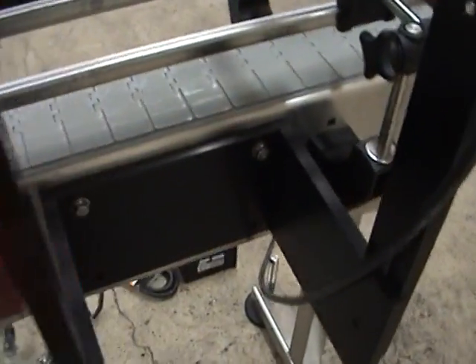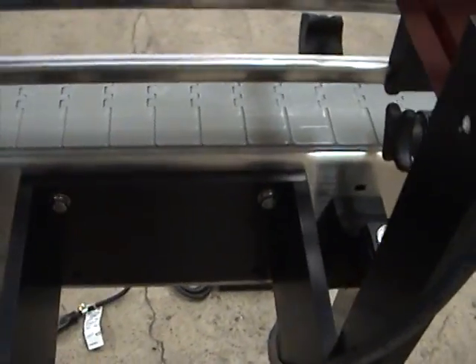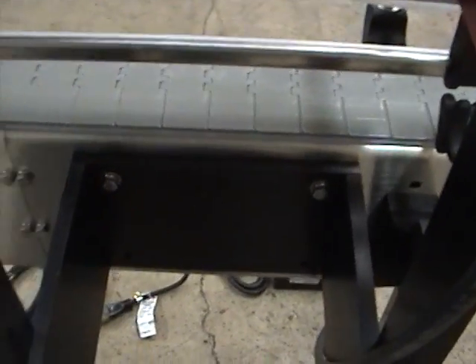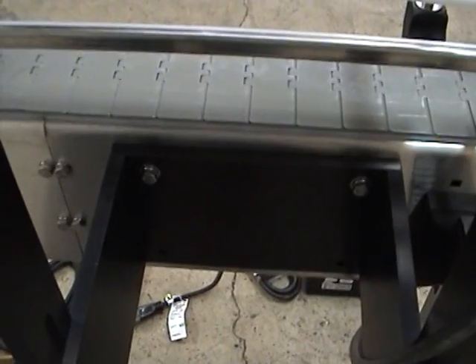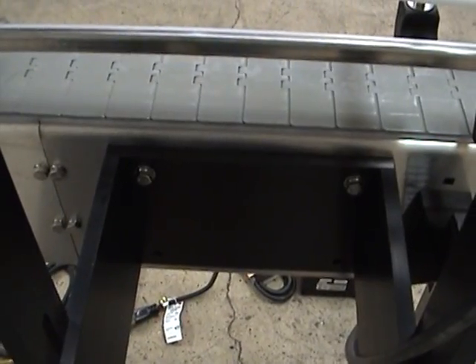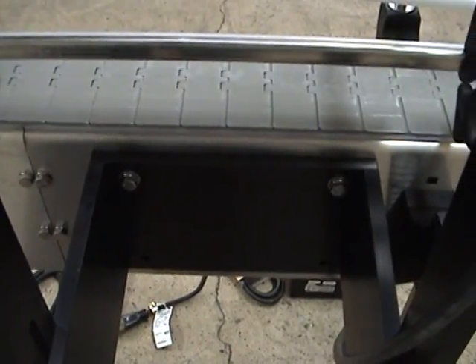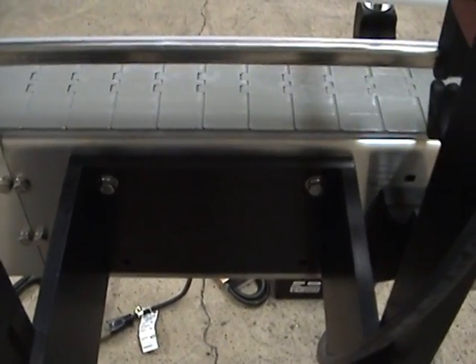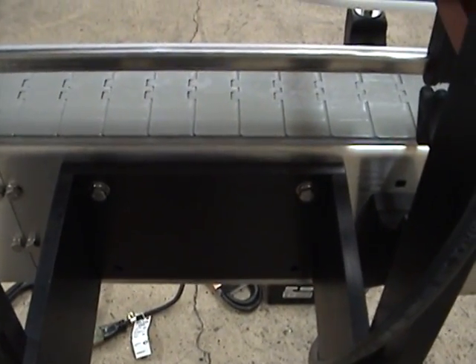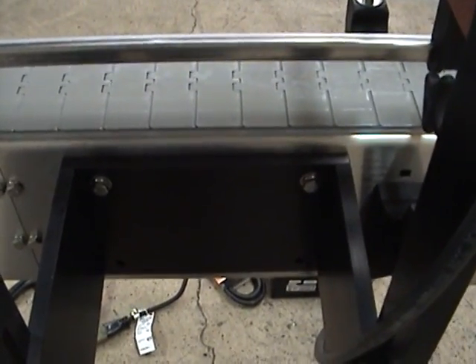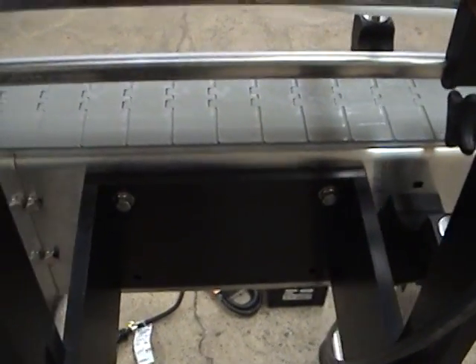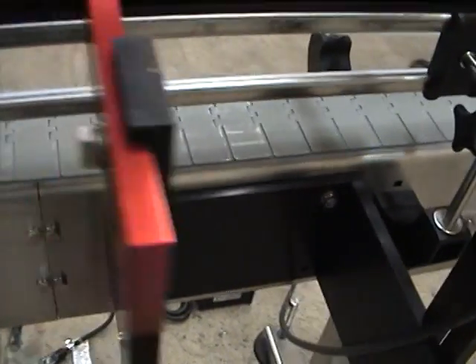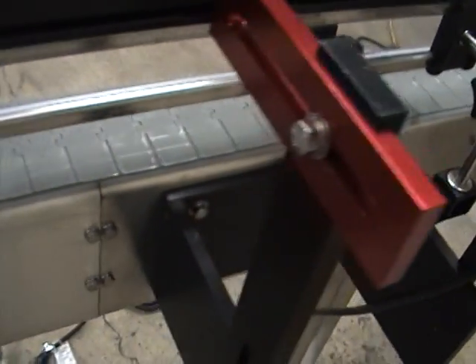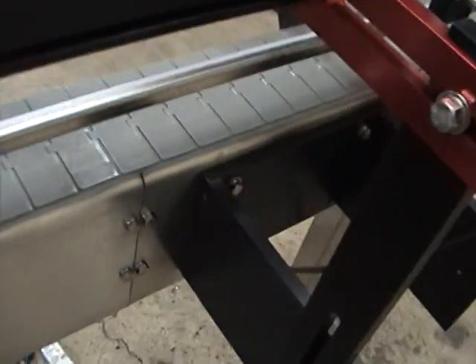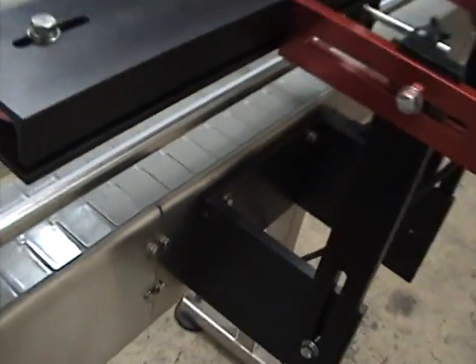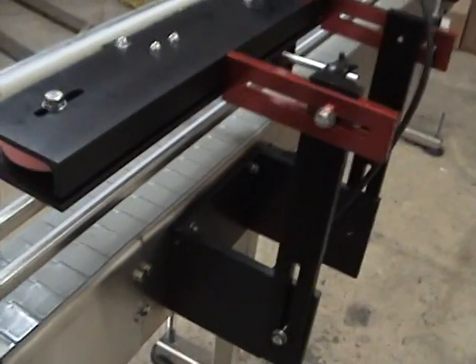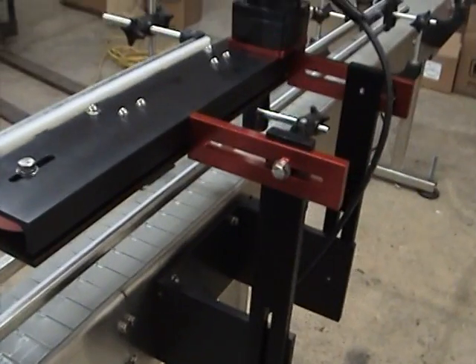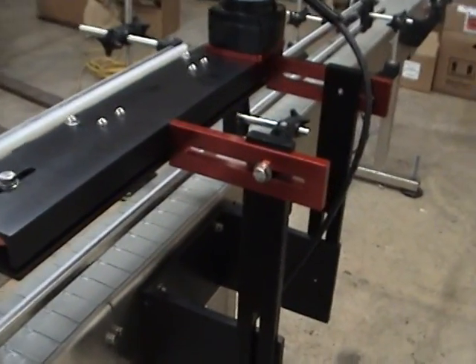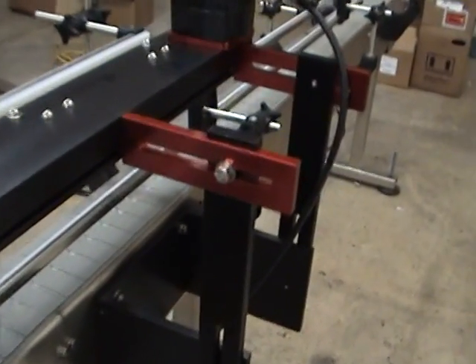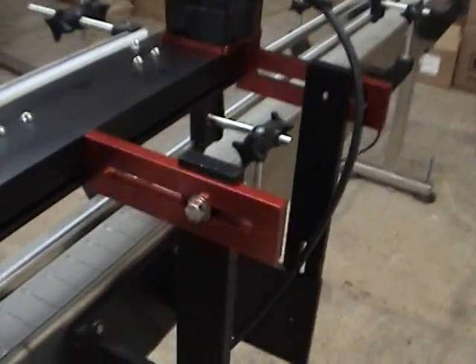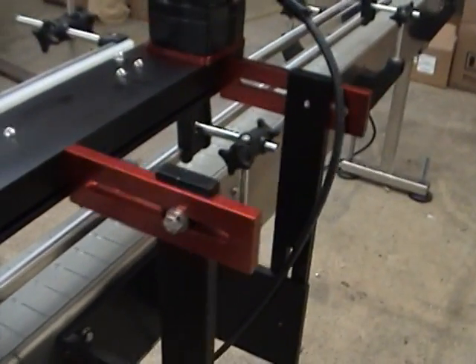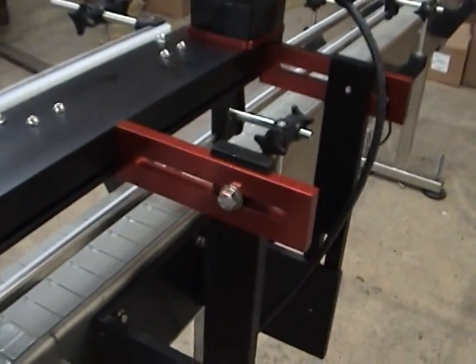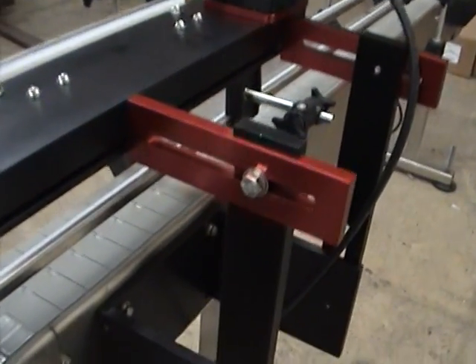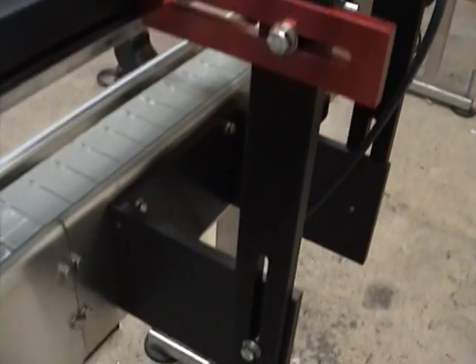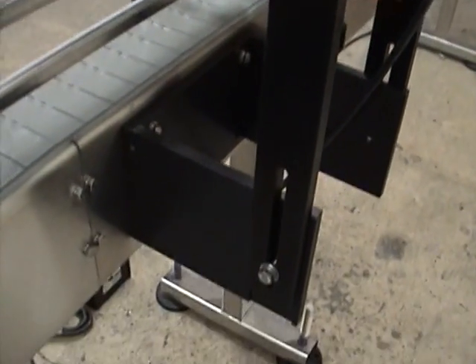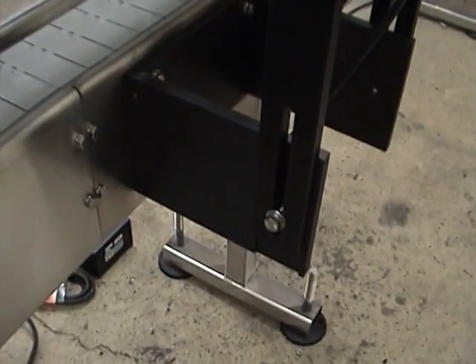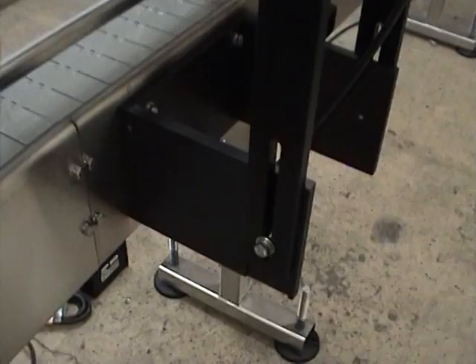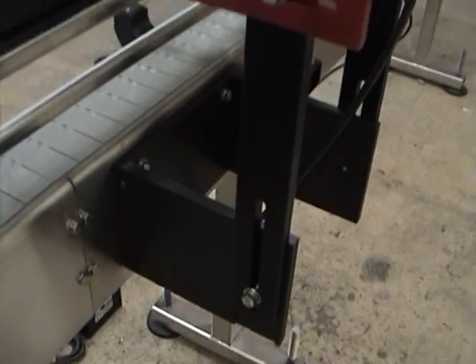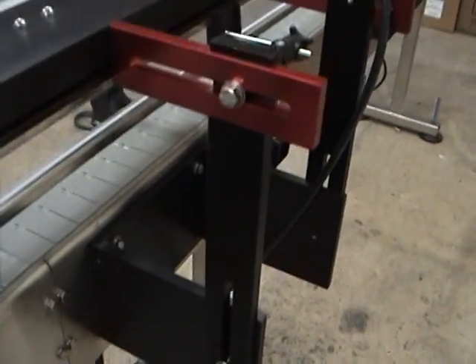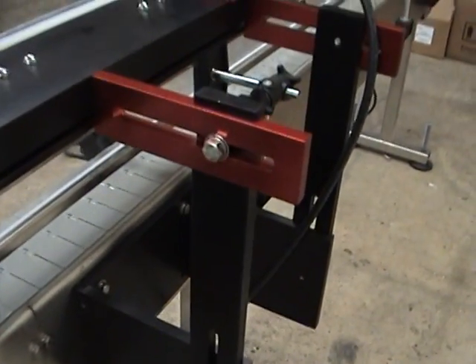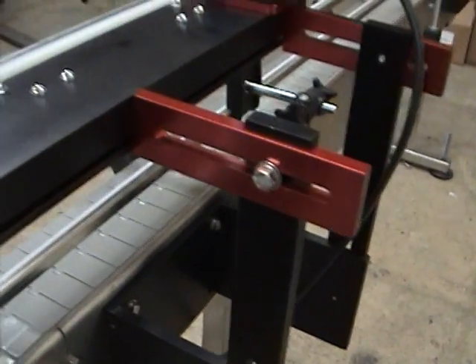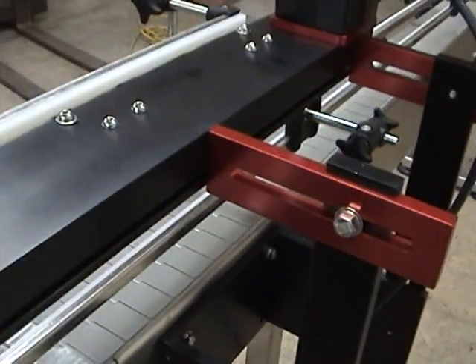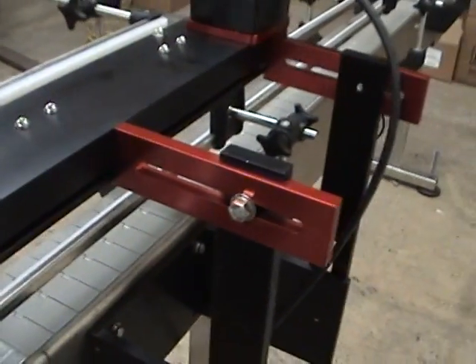And you will mount the side belt onto your conveyor. Adjustability for your height for your side belt, and then your in and out adjustability.